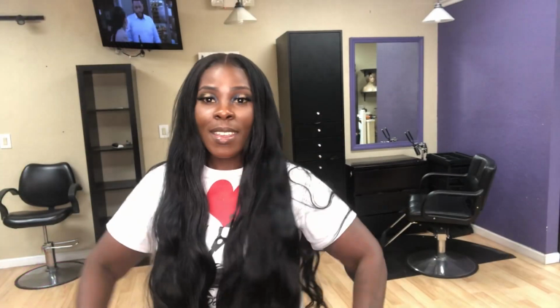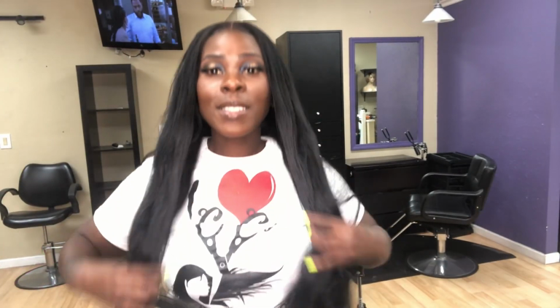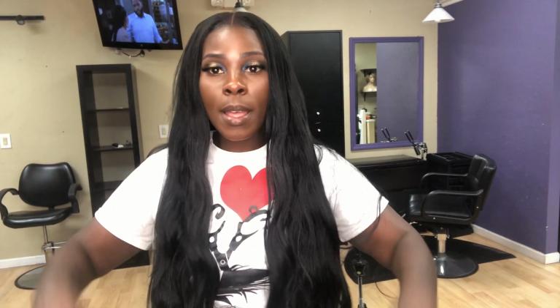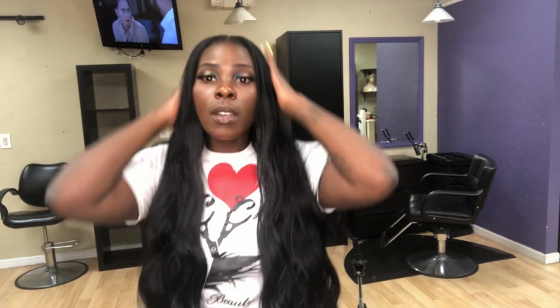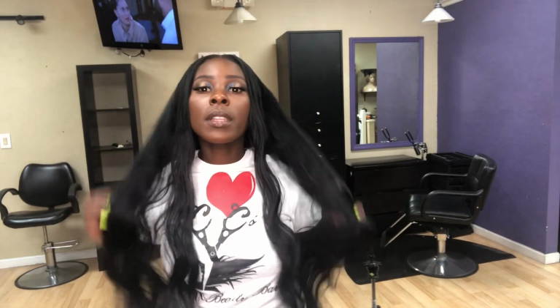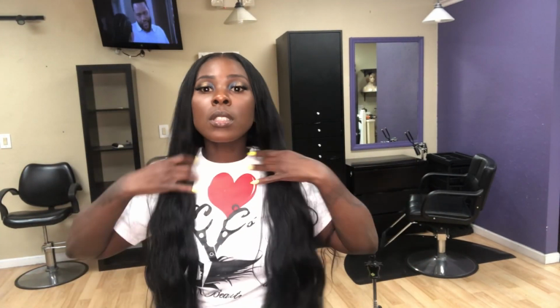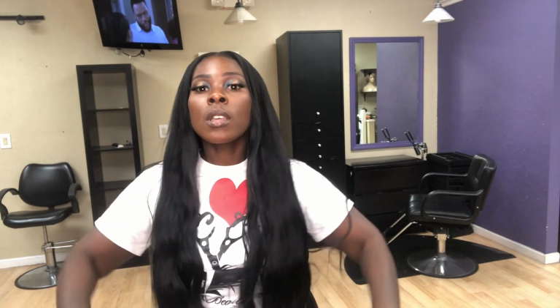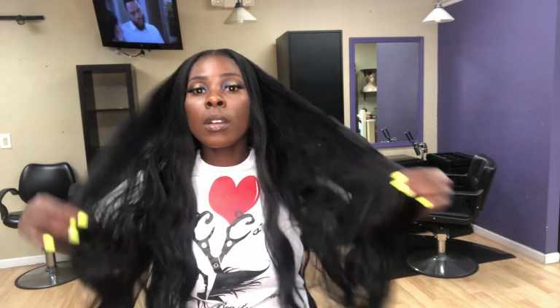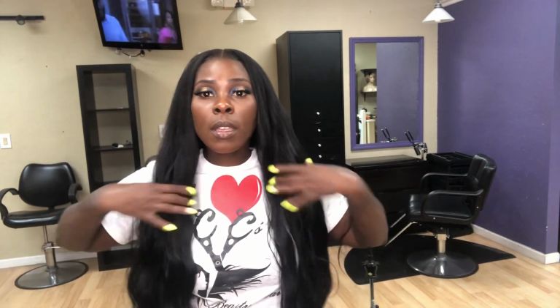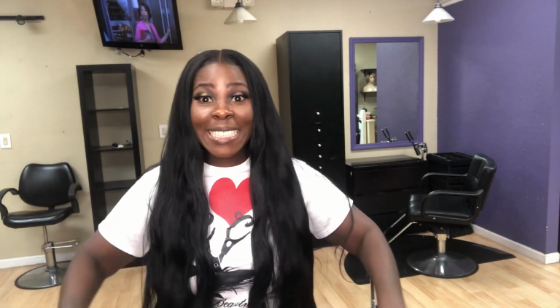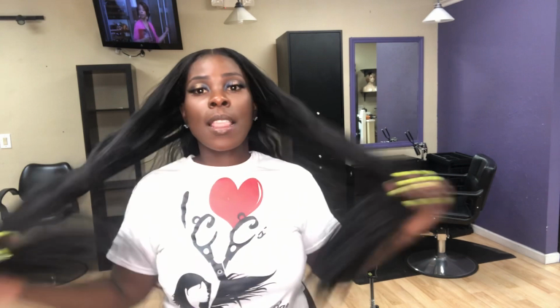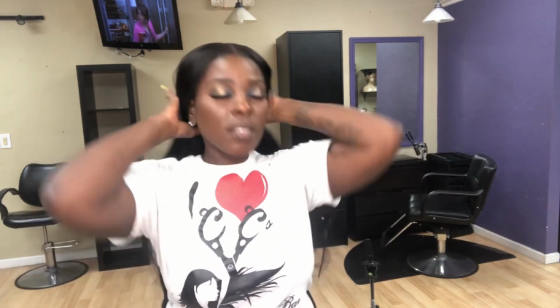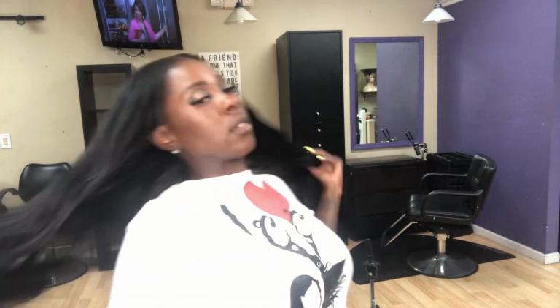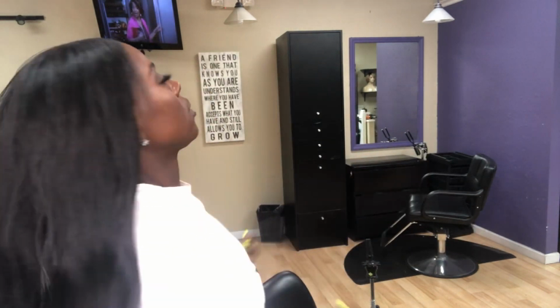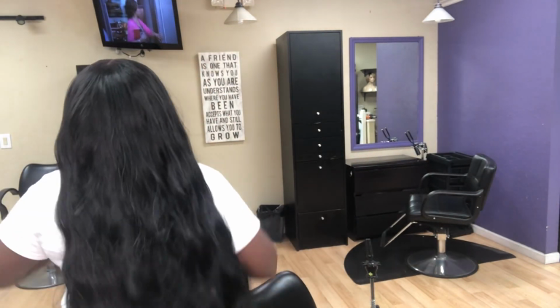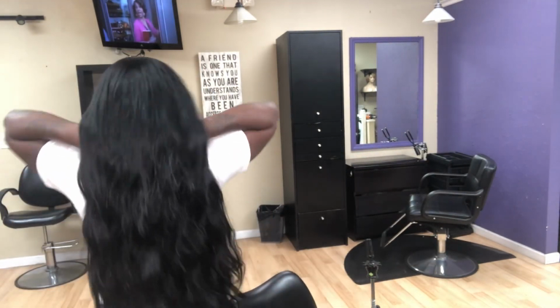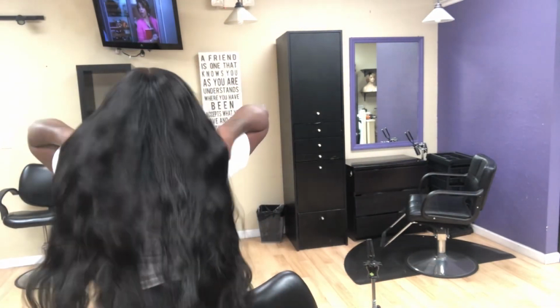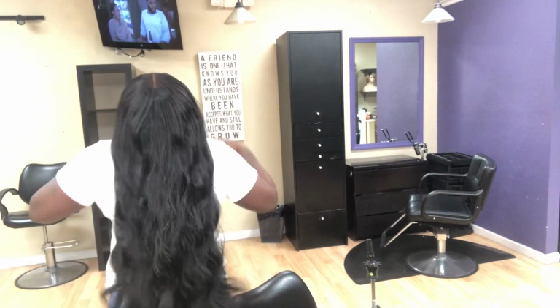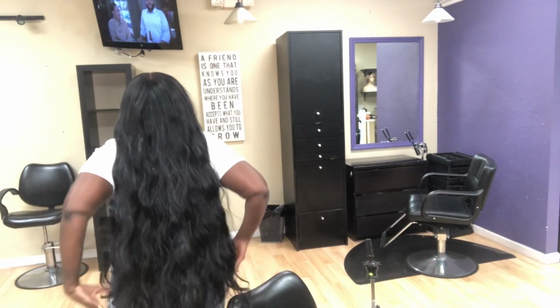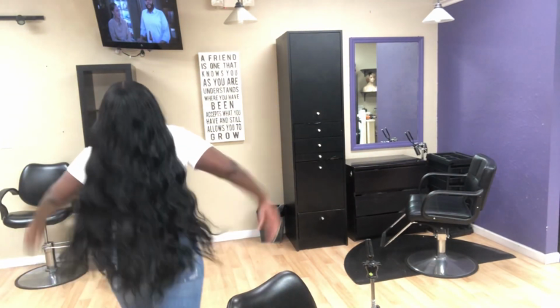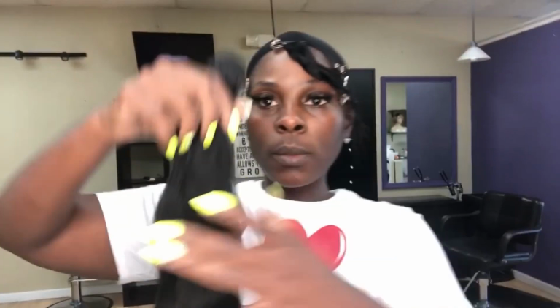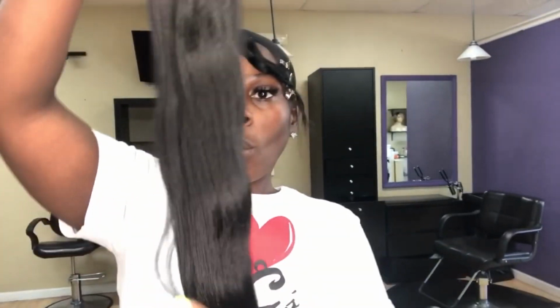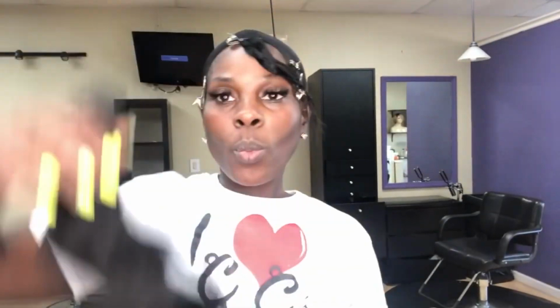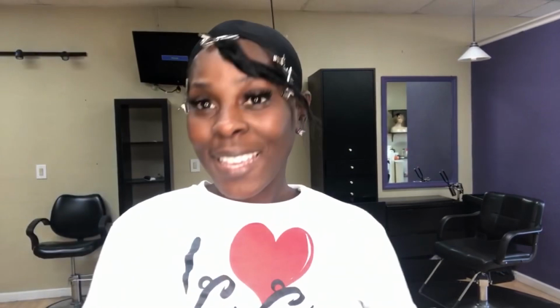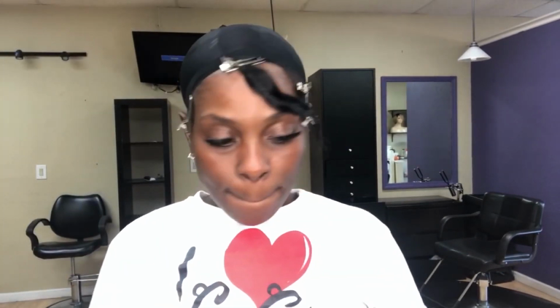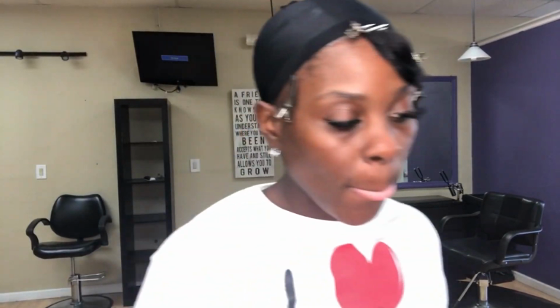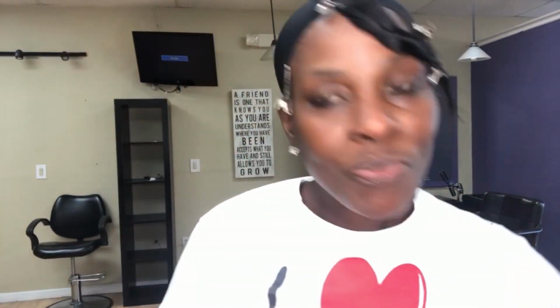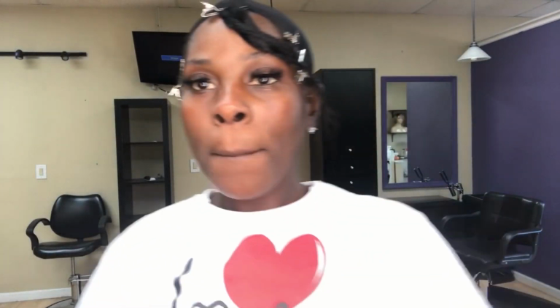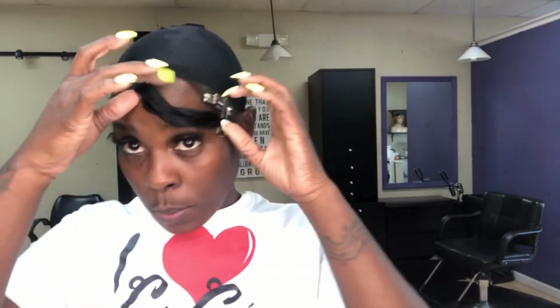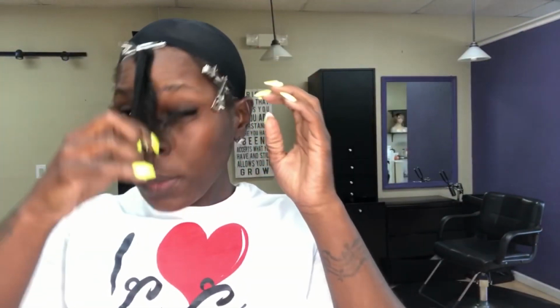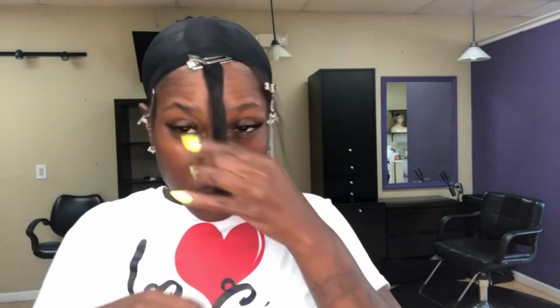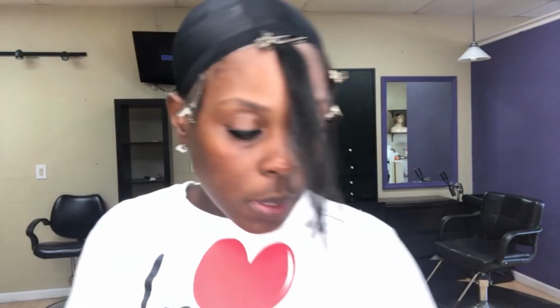Hey beauty babes, bosses, and DIY moms! Check out how I do this traditional quick weave install with 30 inches of hair. Watch to the end as I reveal what type of hair I'm using today.